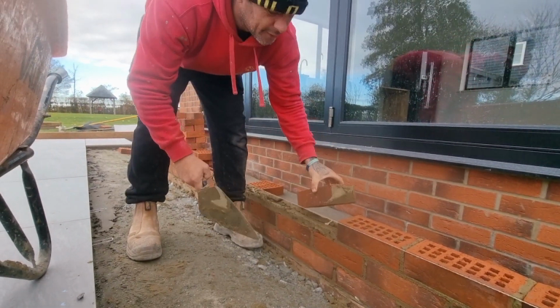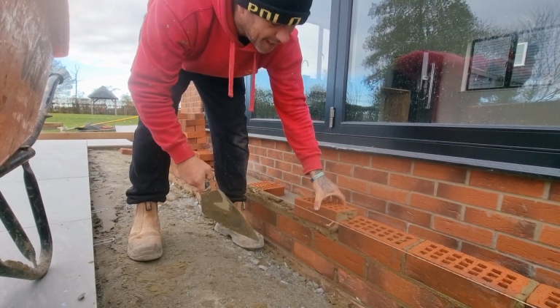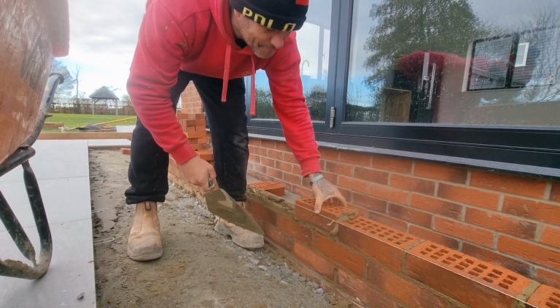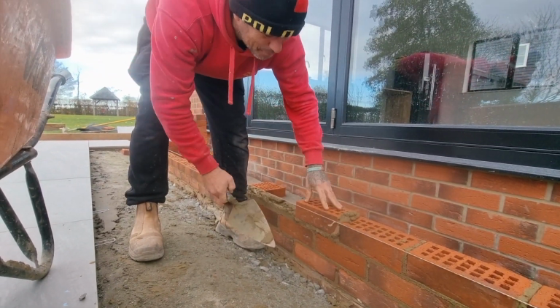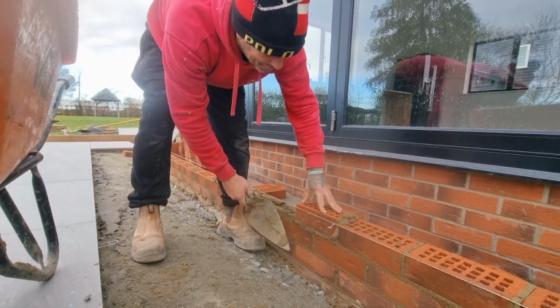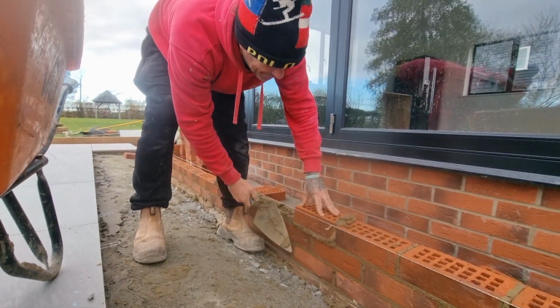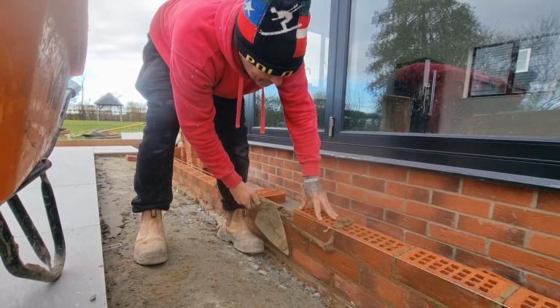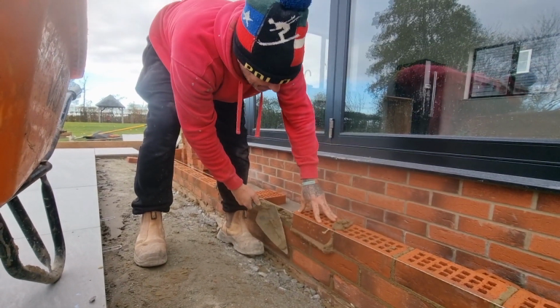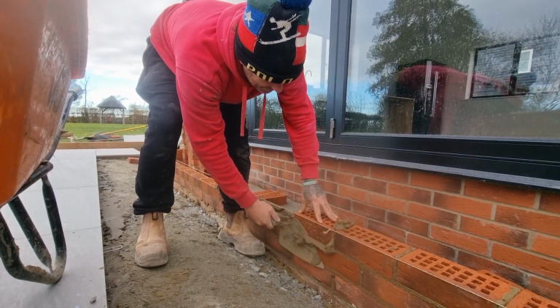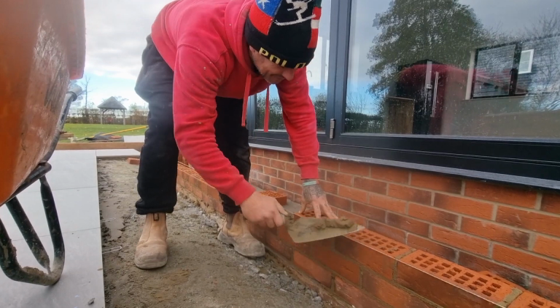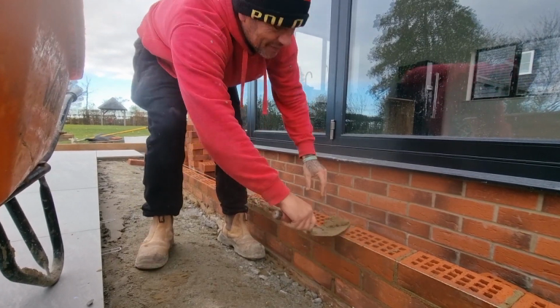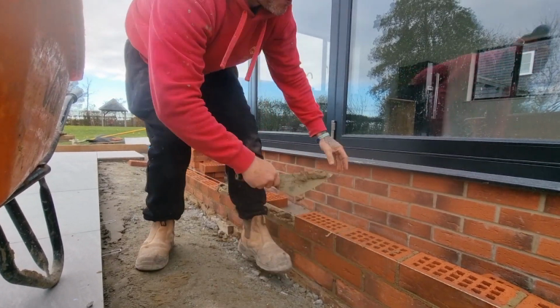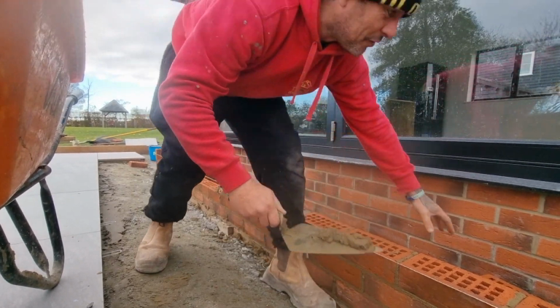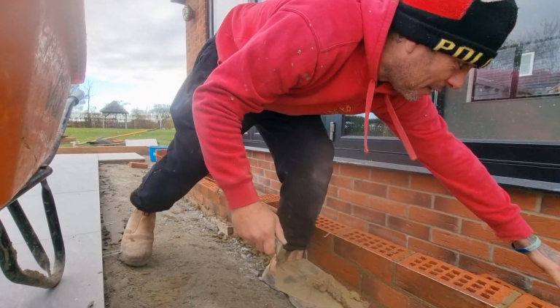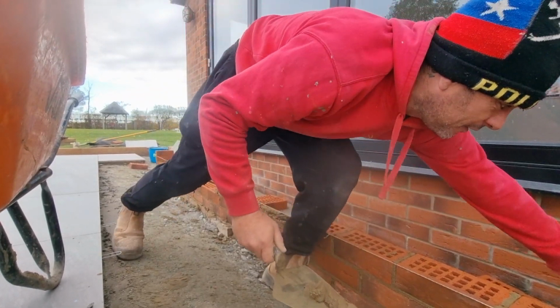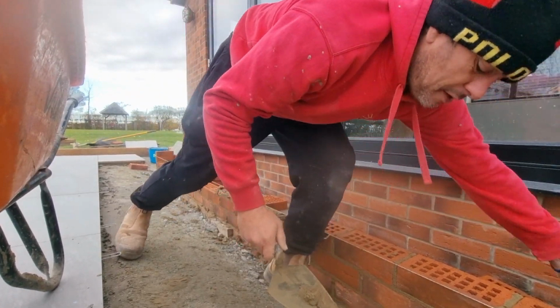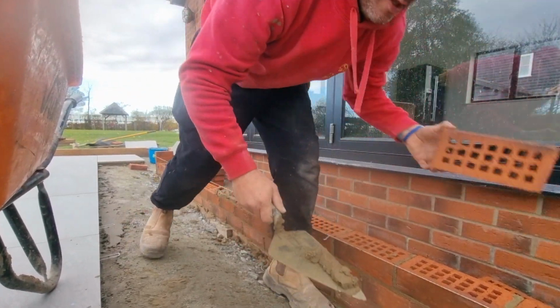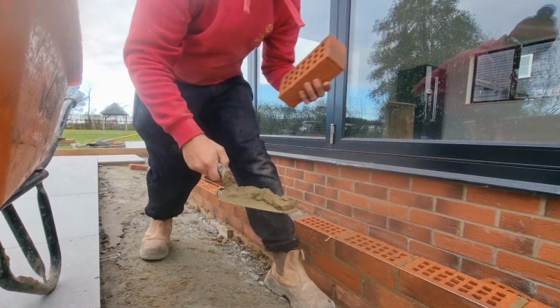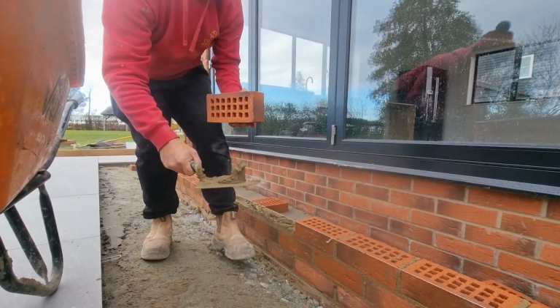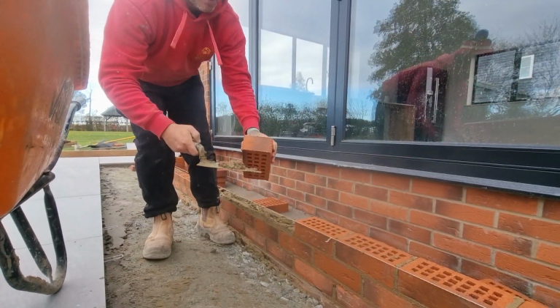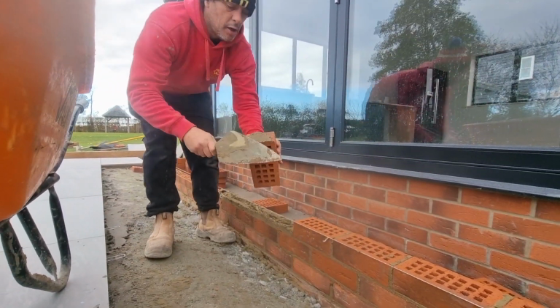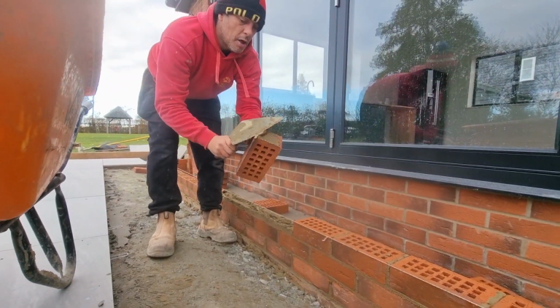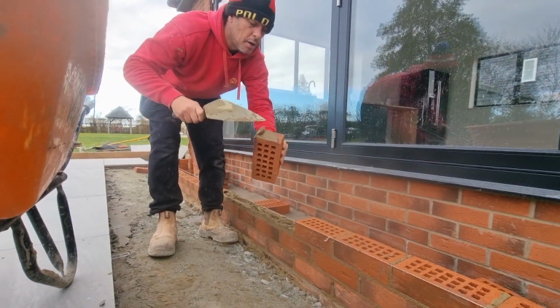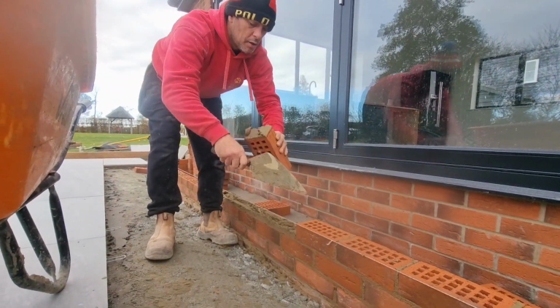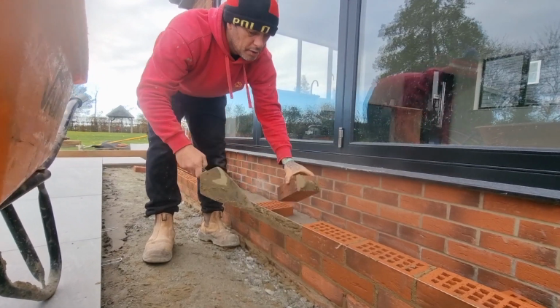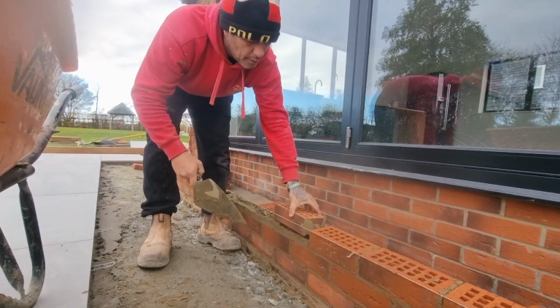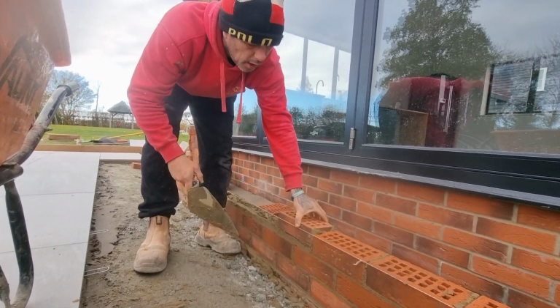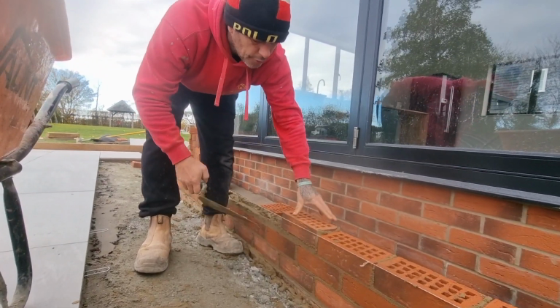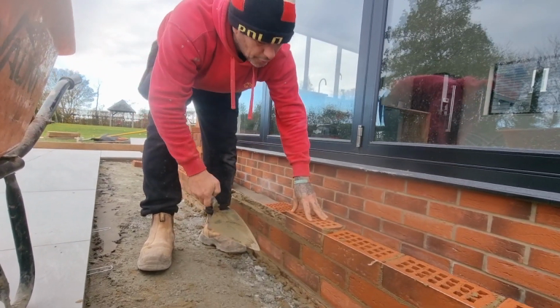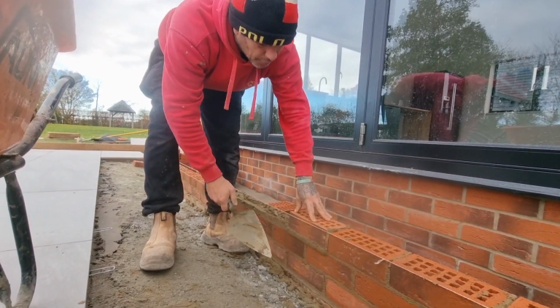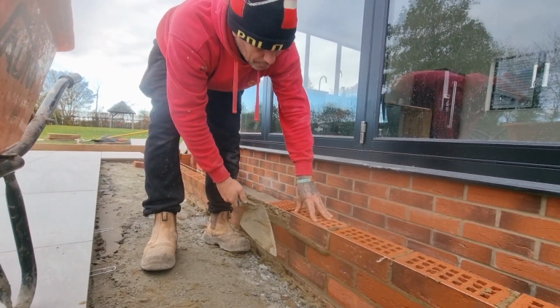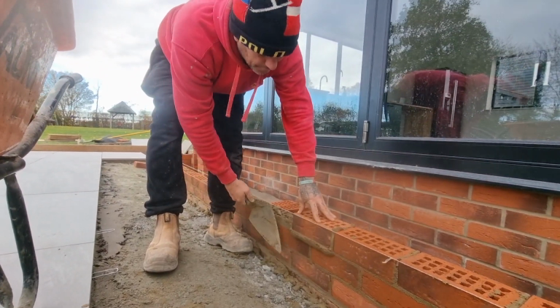Yeah, big drop on the floor there from Tricky Brickie styles and smiles. Nice and full, compacted.